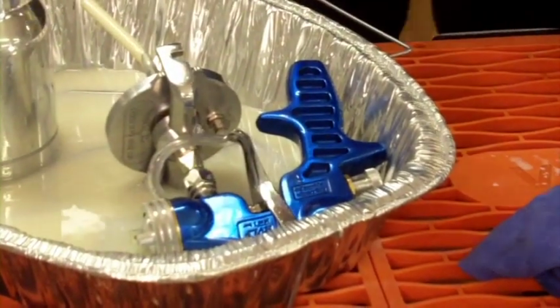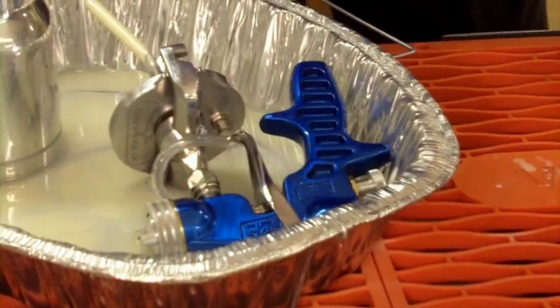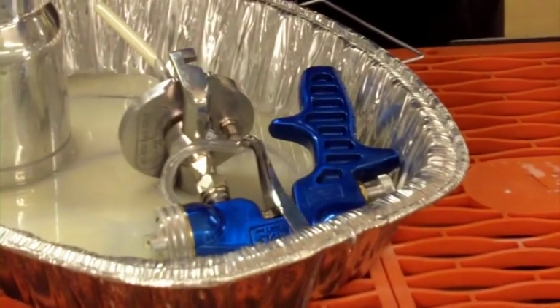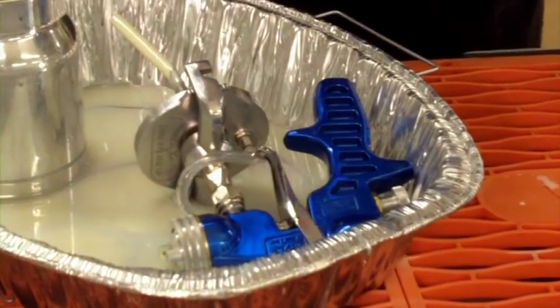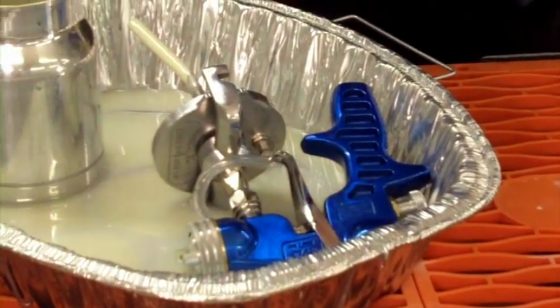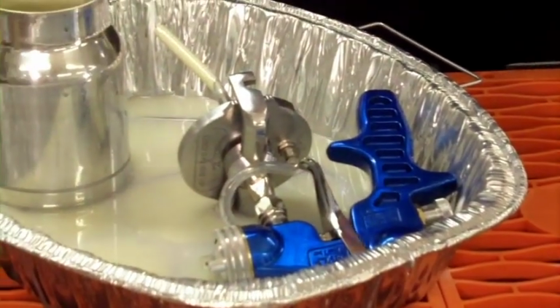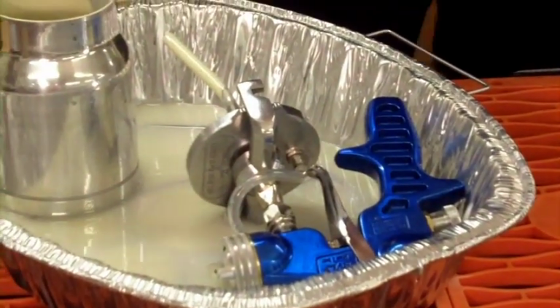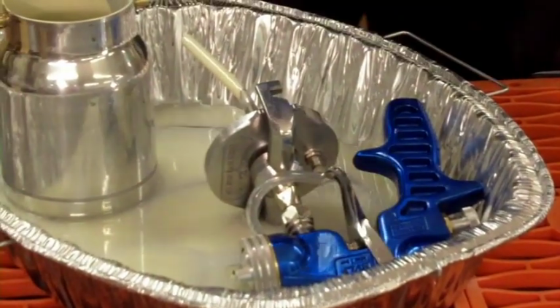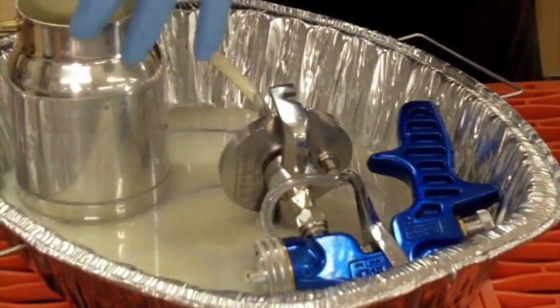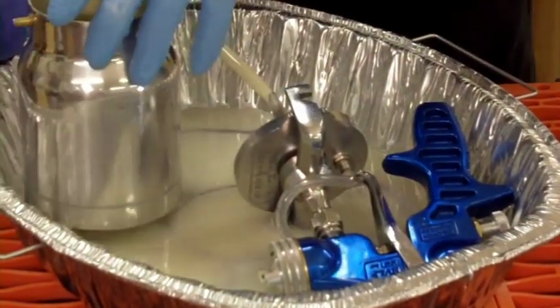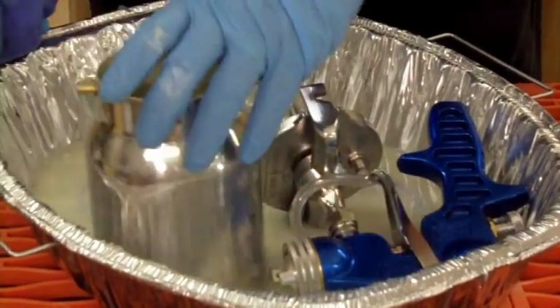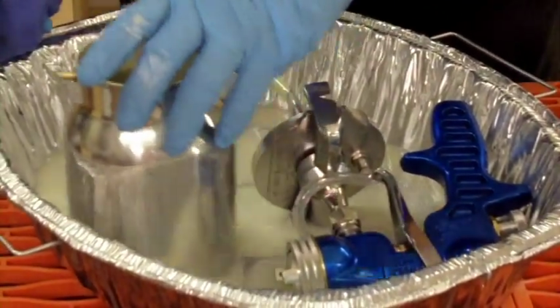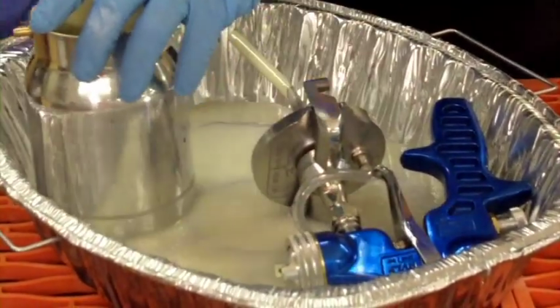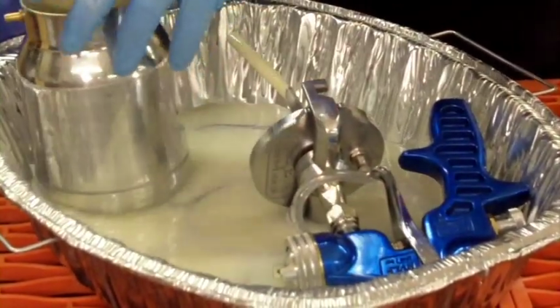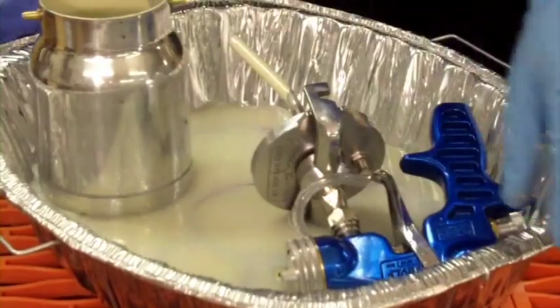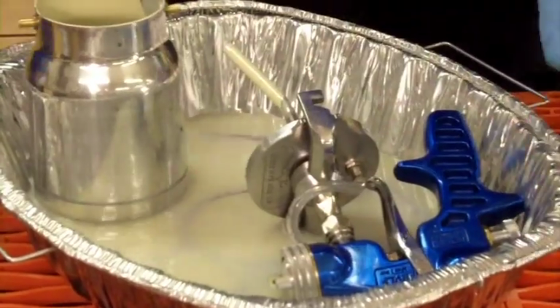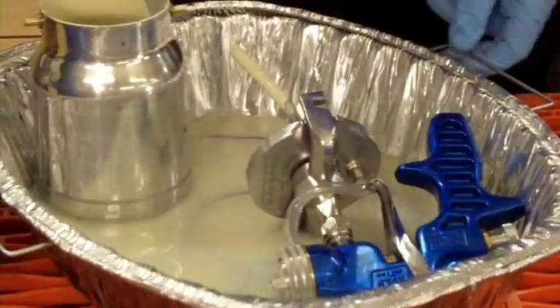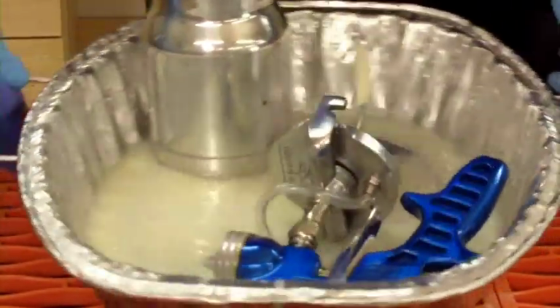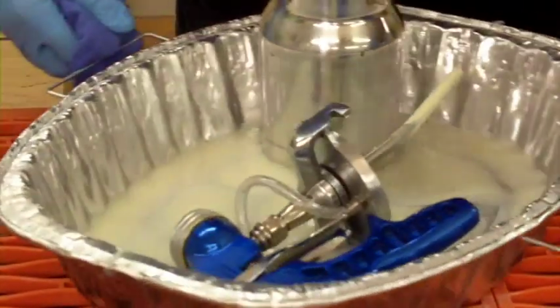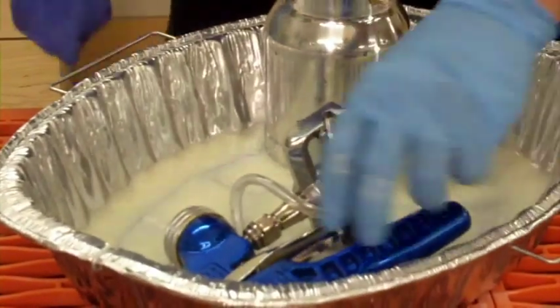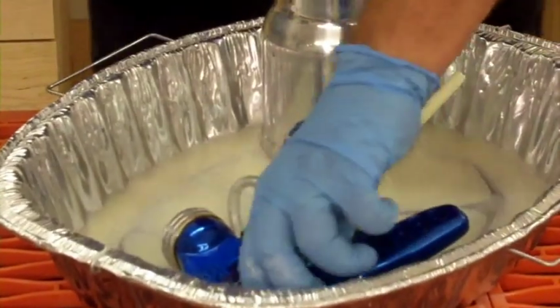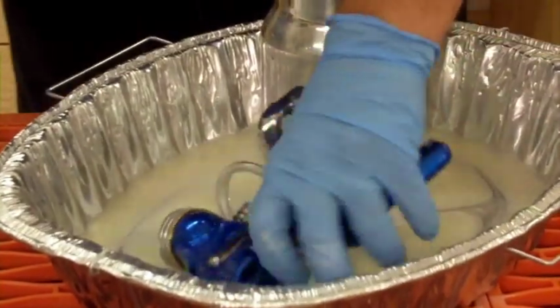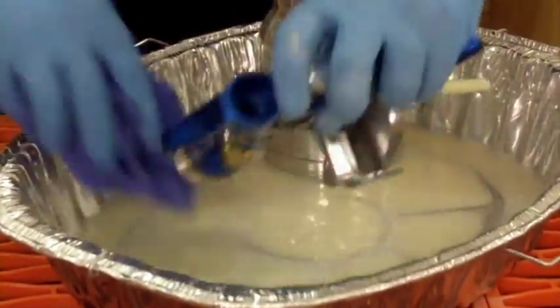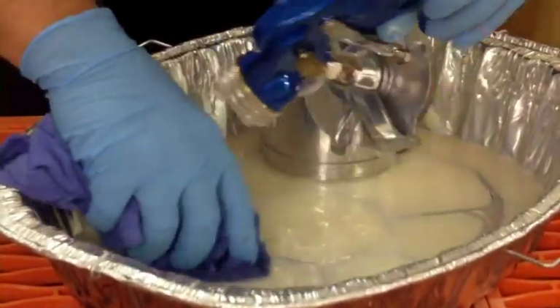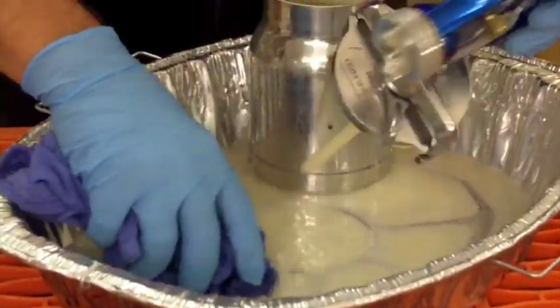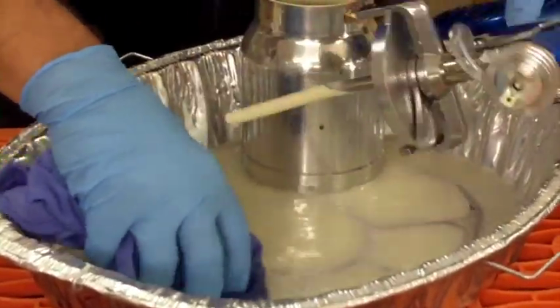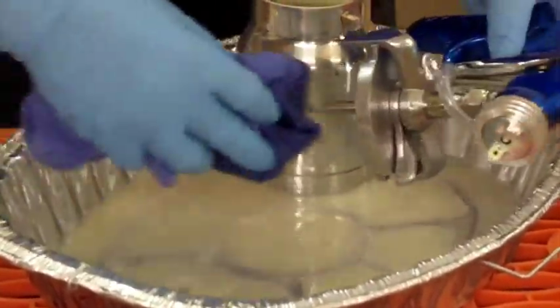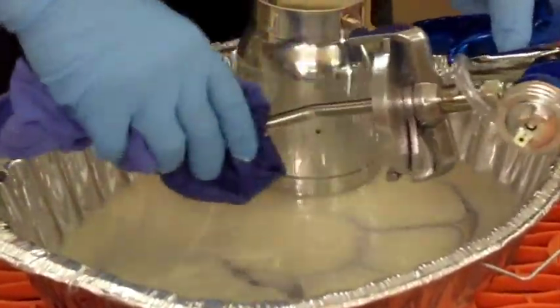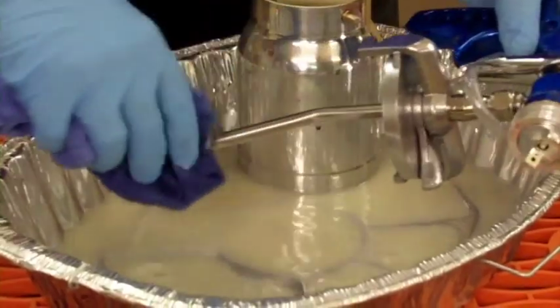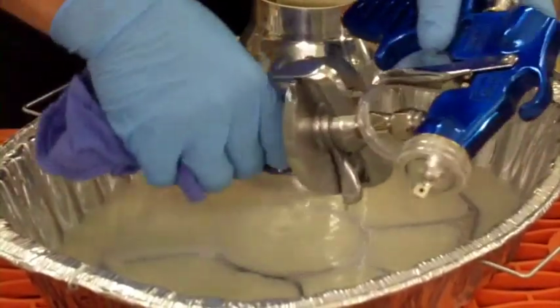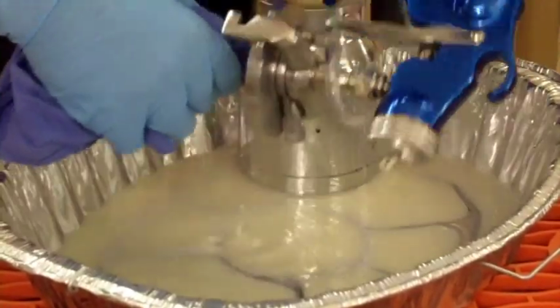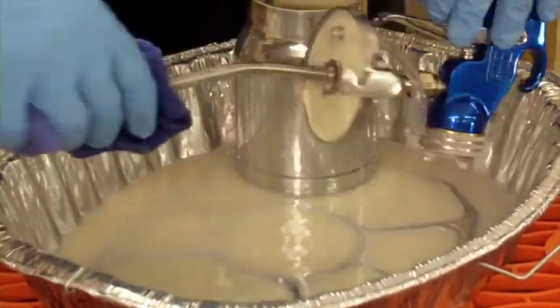I'm gonna get in there with a rag — there's really only one way to do this and you just have to do it. Get the rag damp with some mineral spirits and start wiping parts down.